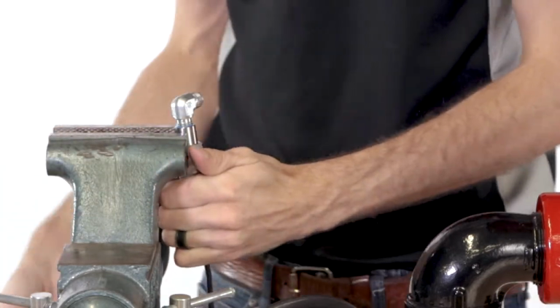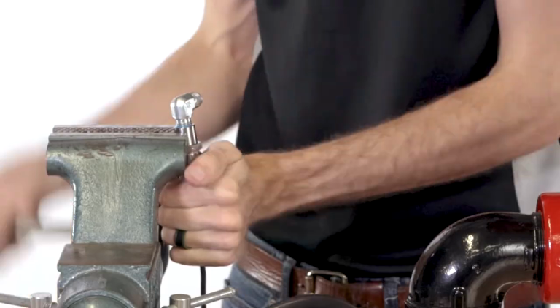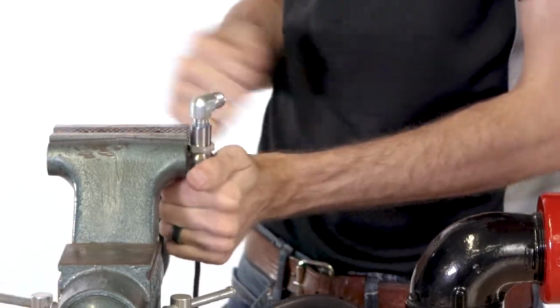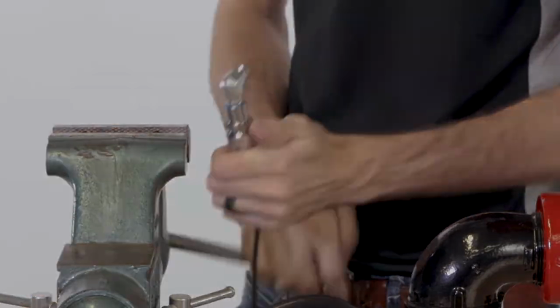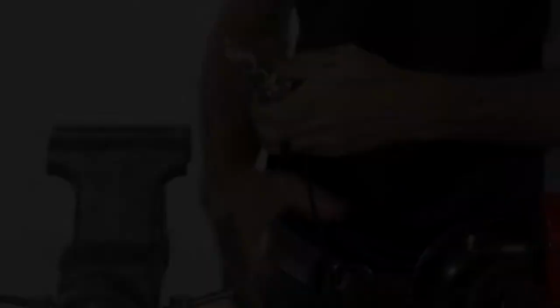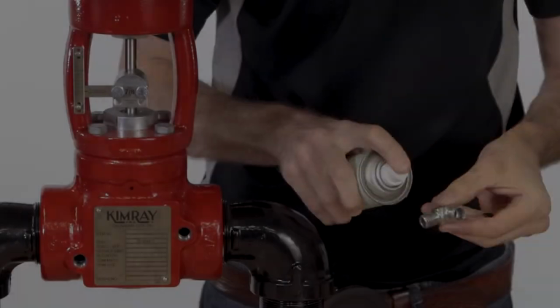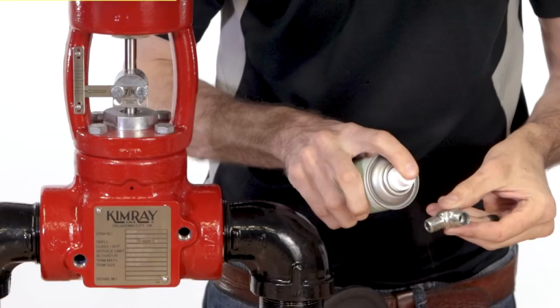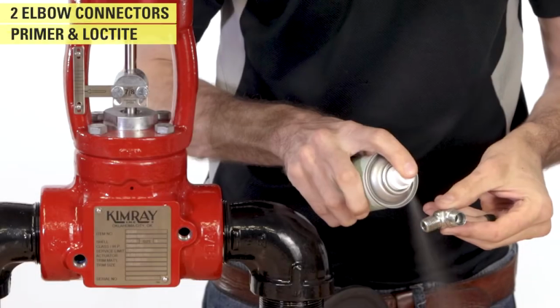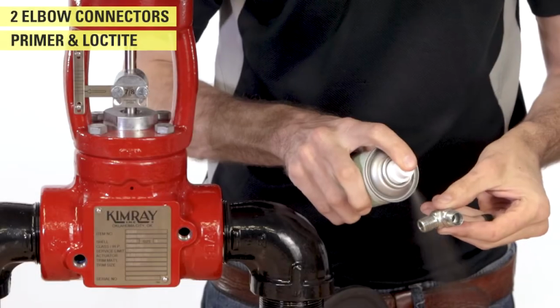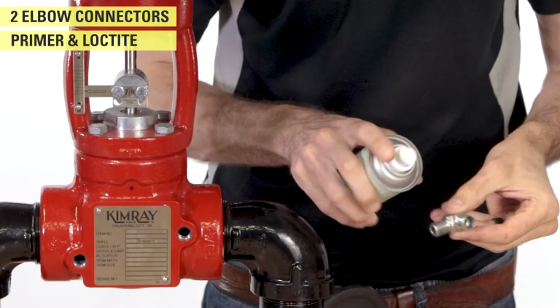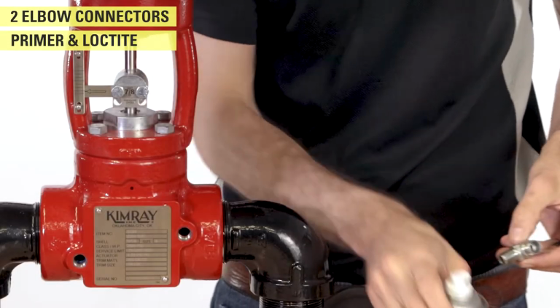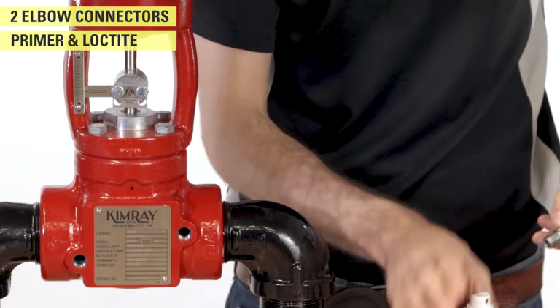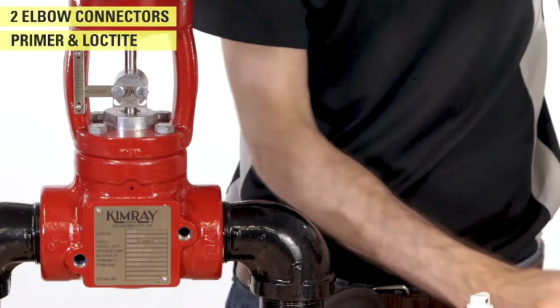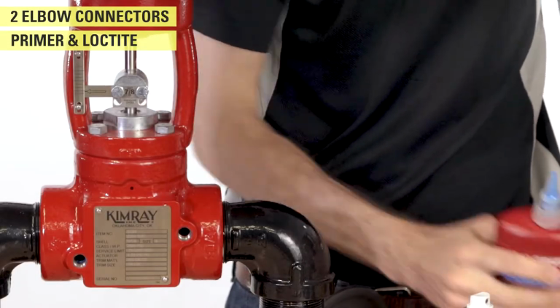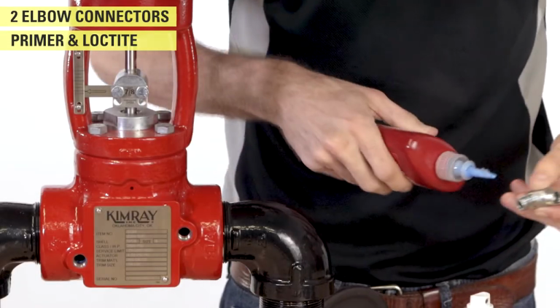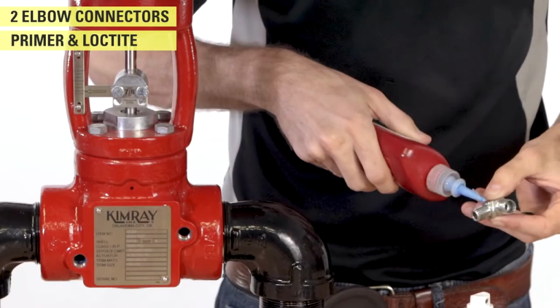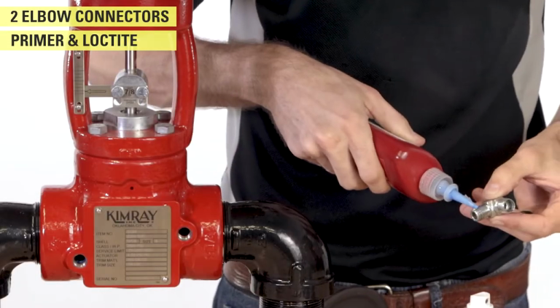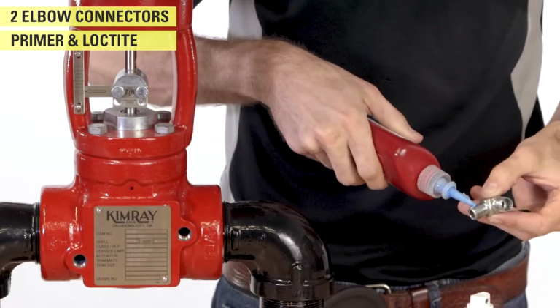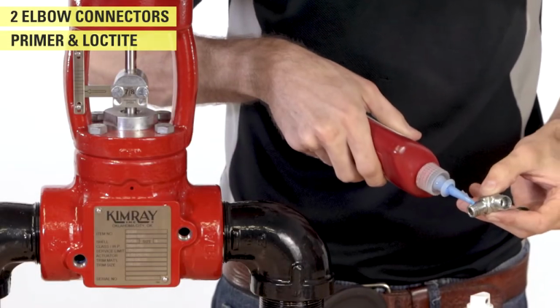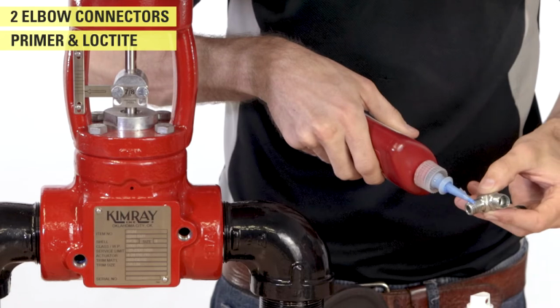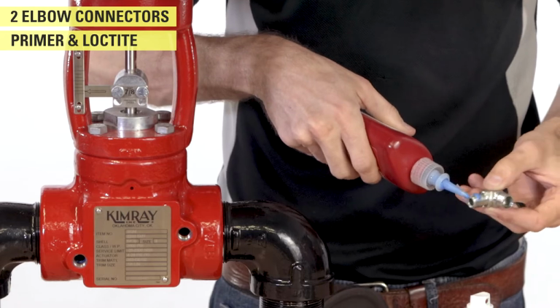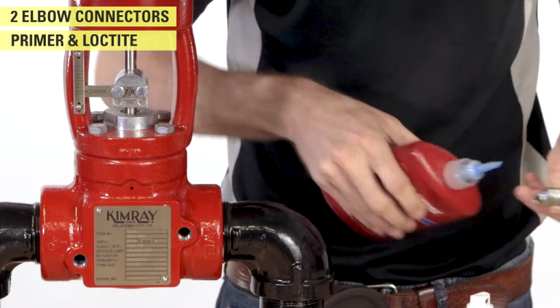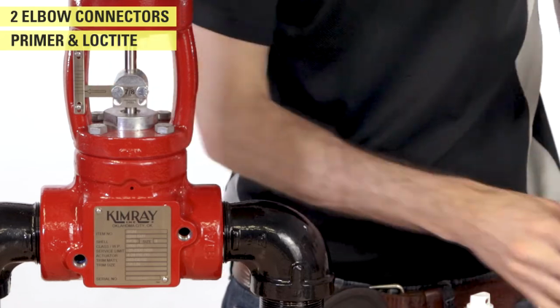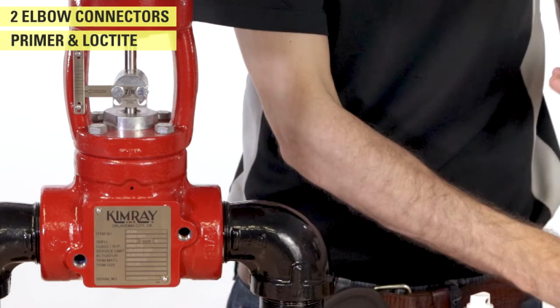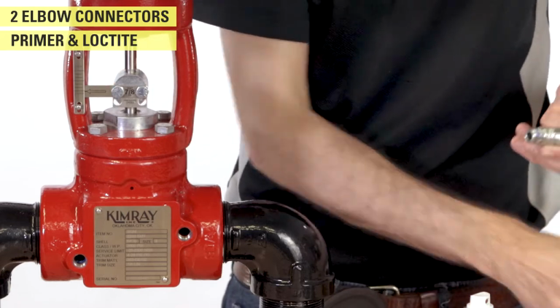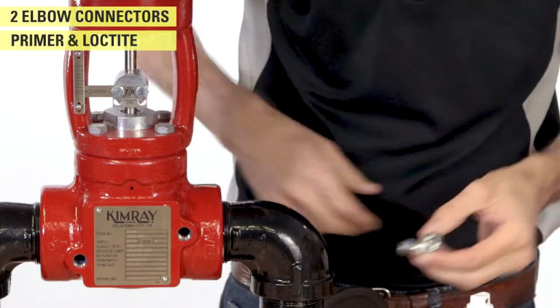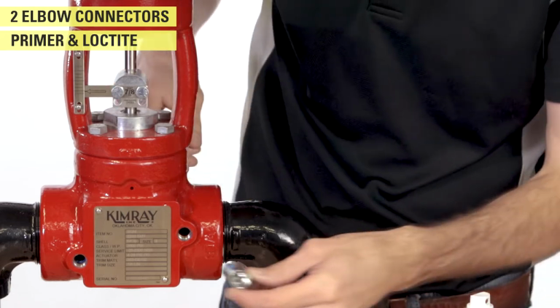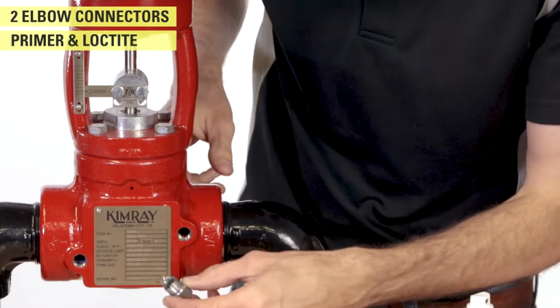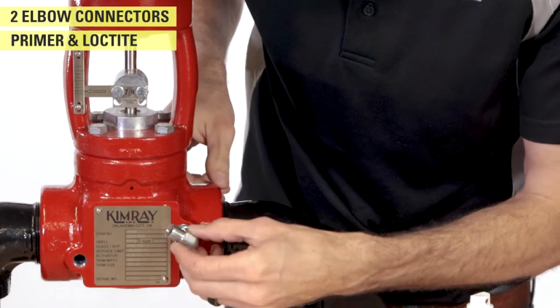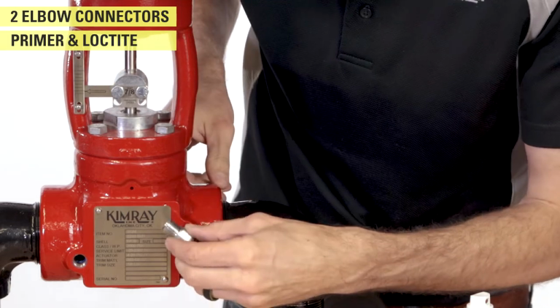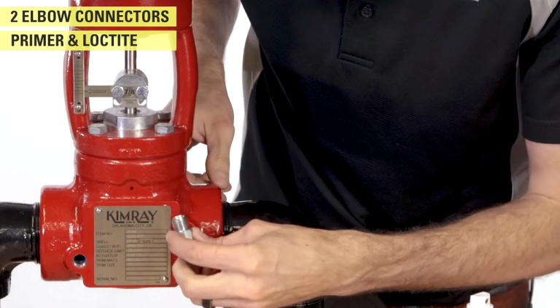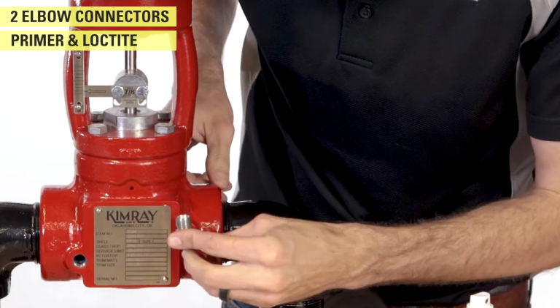Secure the valve. If you use a vise, mount the valve body so you can still access the ports. Install an elbow in the upstream and downstream of the valve body.